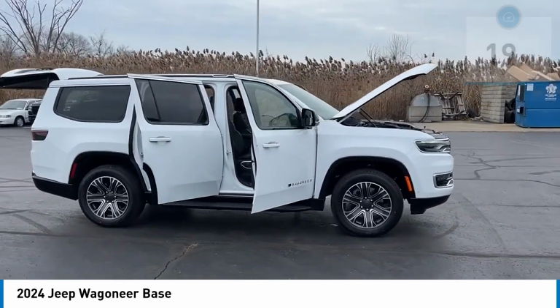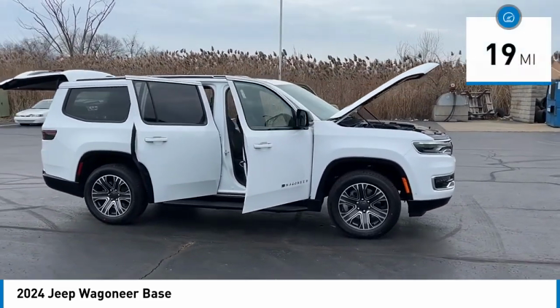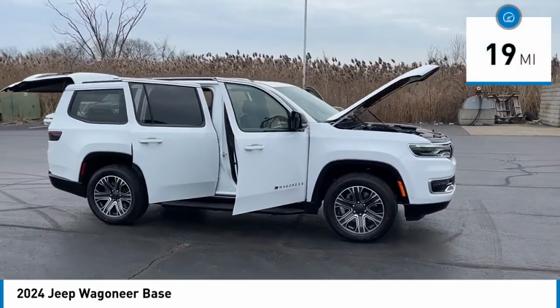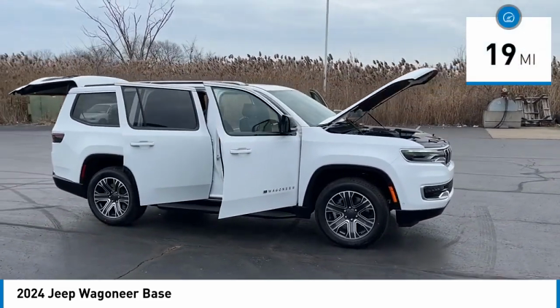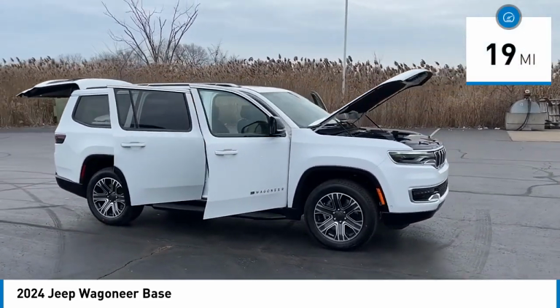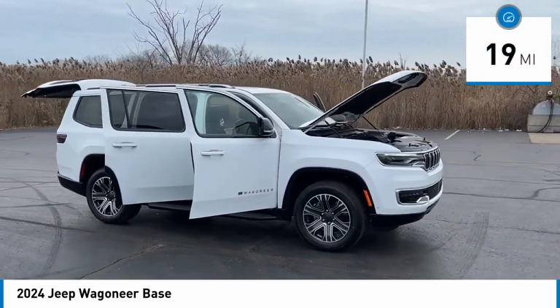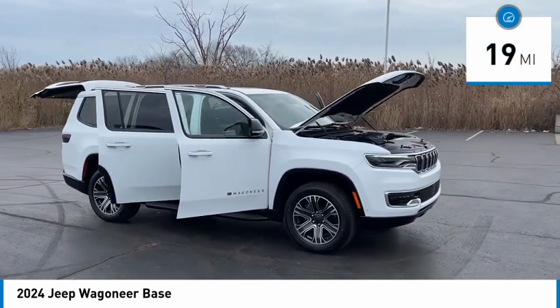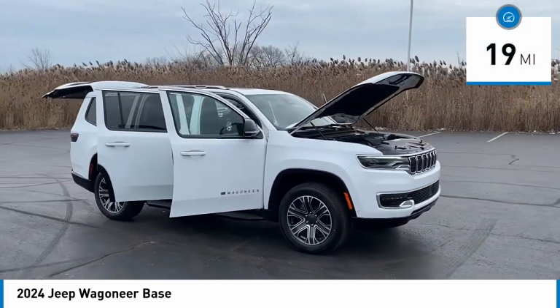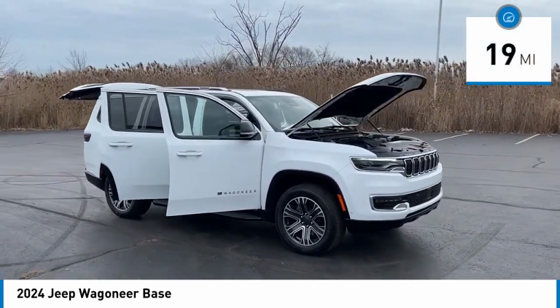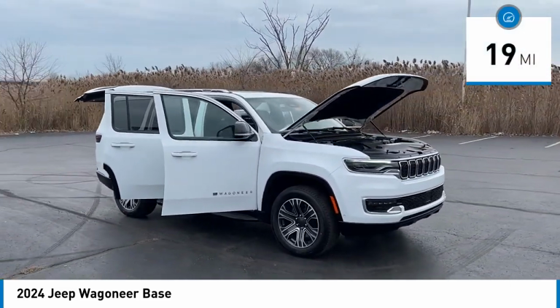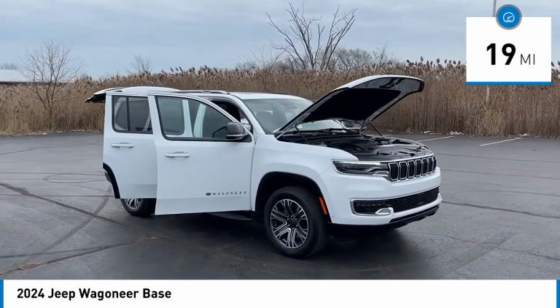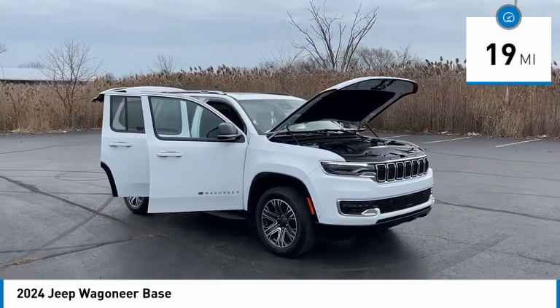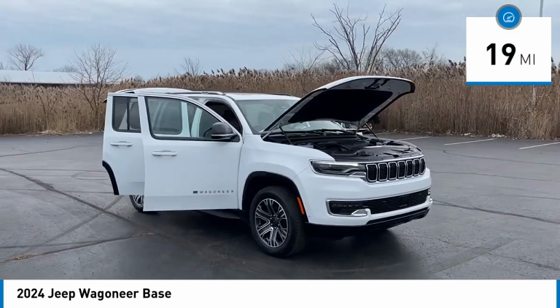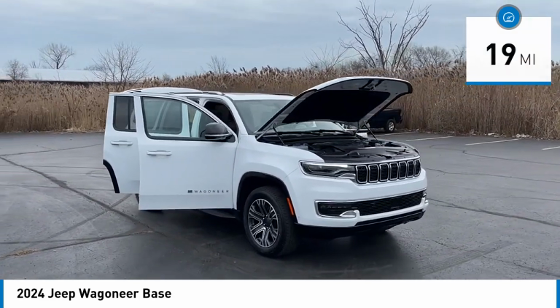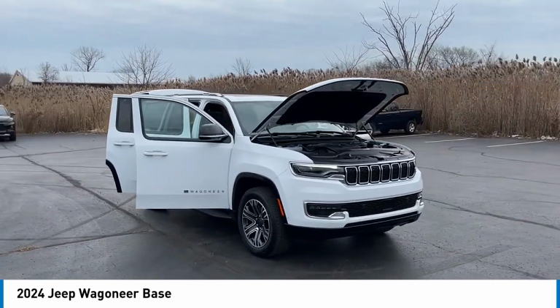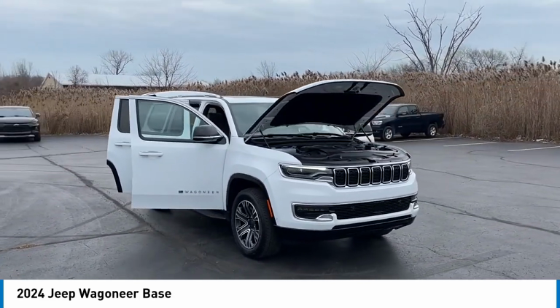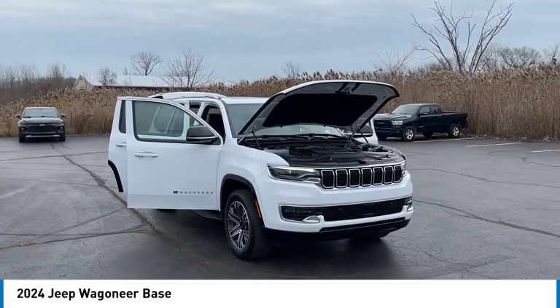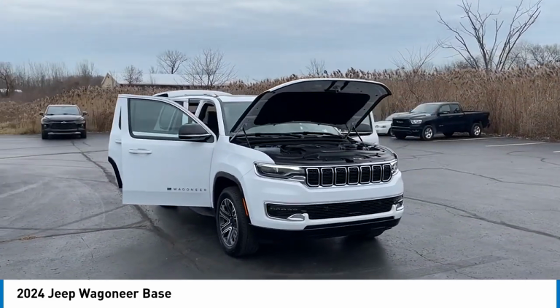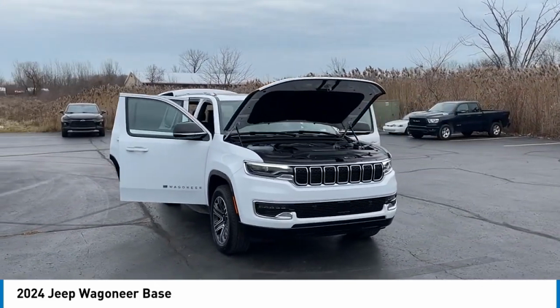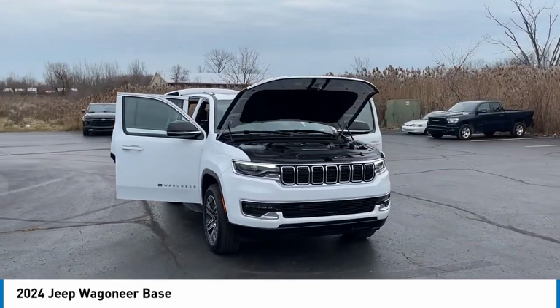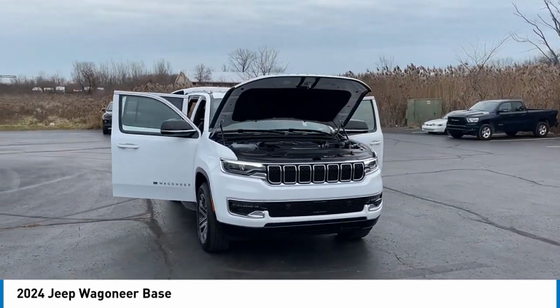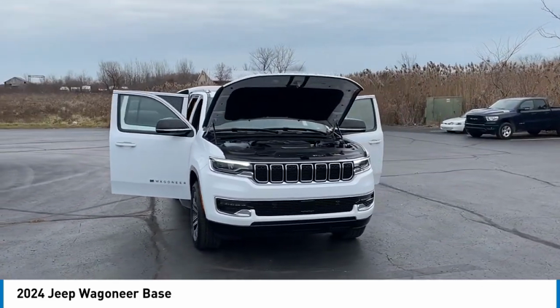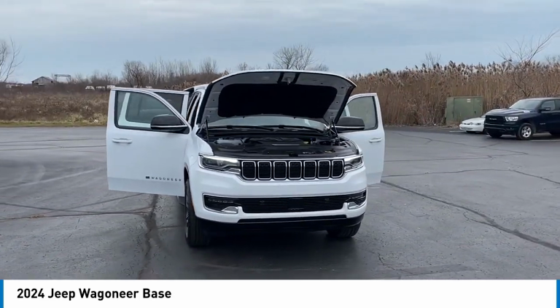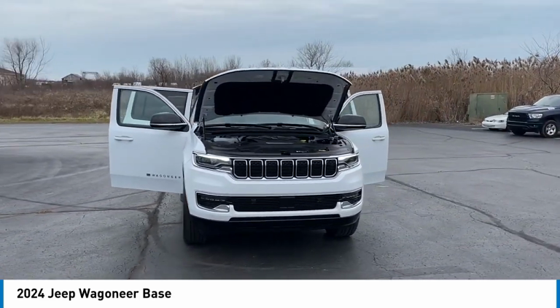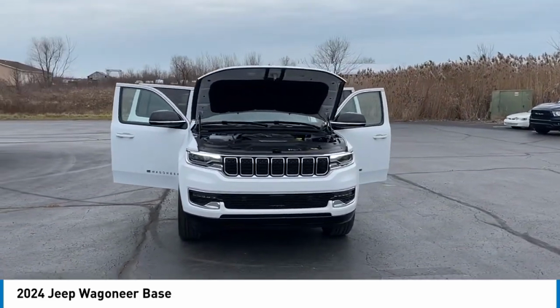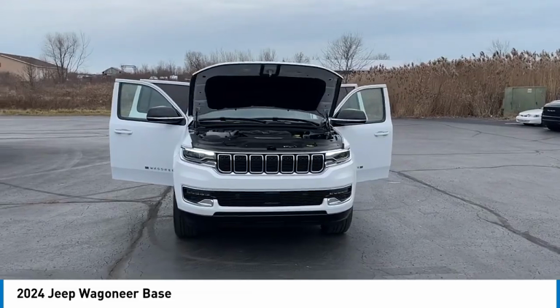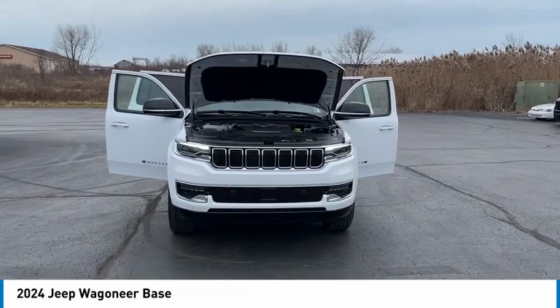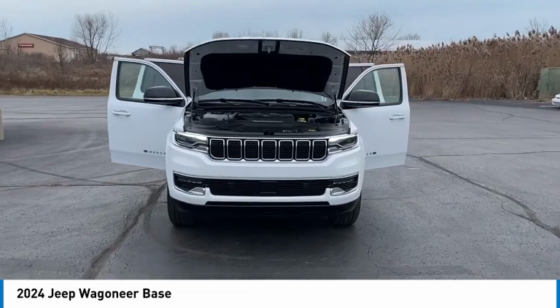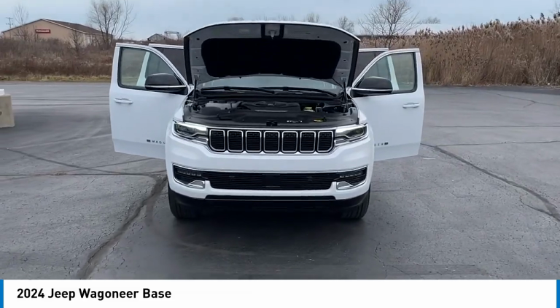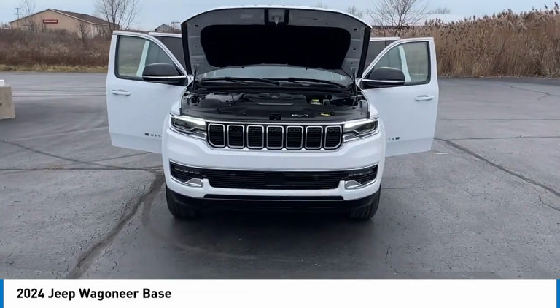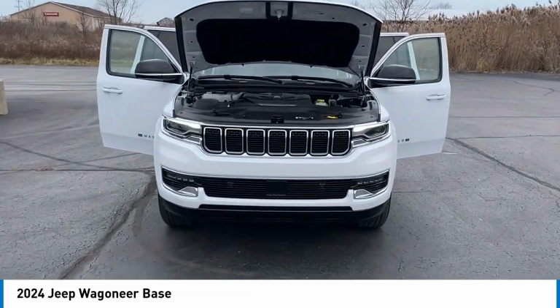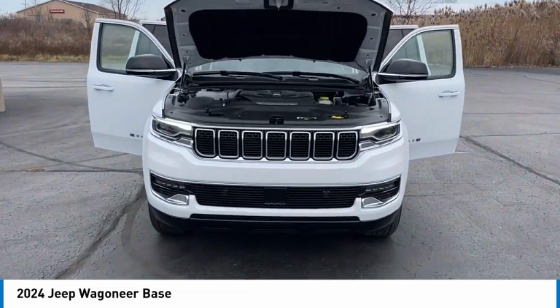This vehicle has less than 100 miles. Here are some of this vehicle's great options: electronic stability control, alloy wheels, power lift gate, brake assist, traction control.